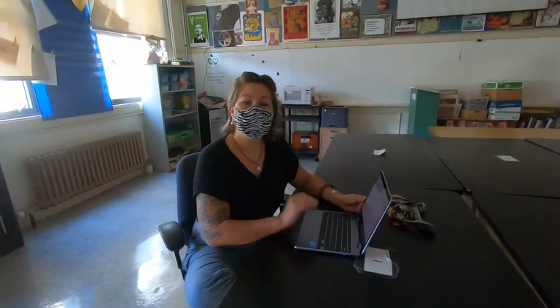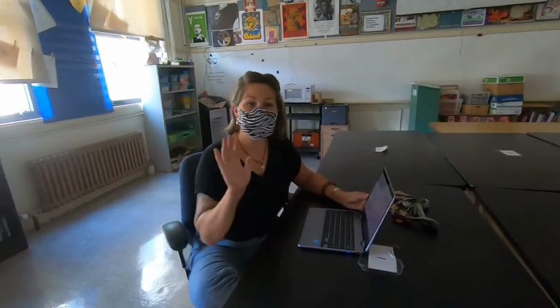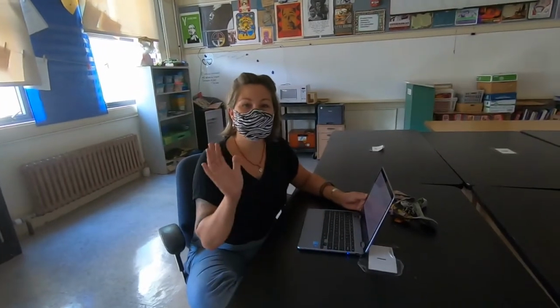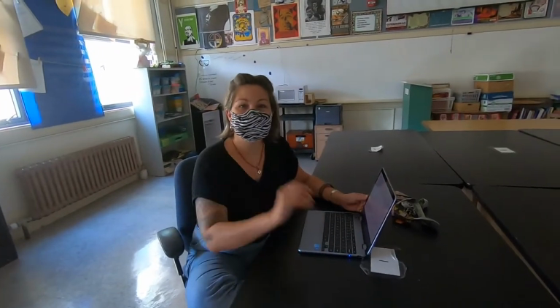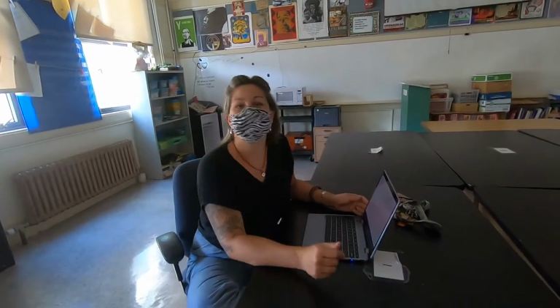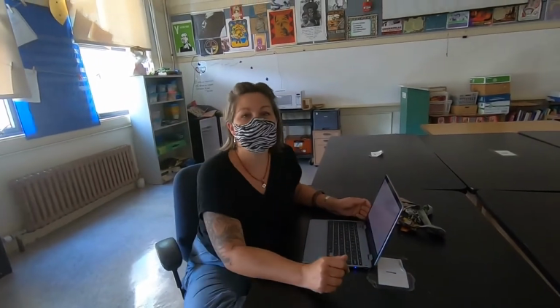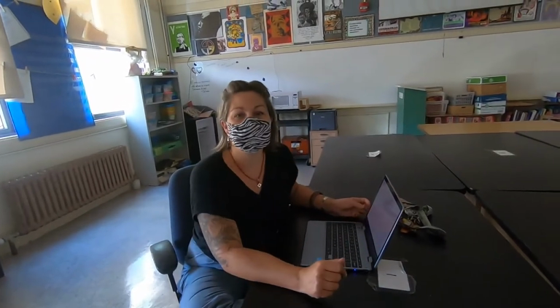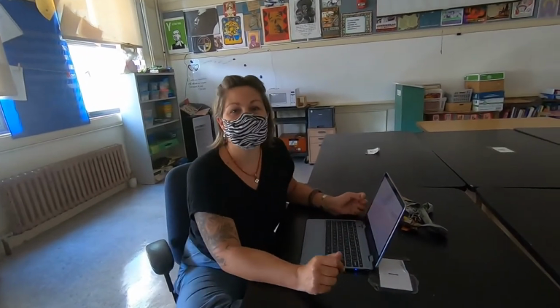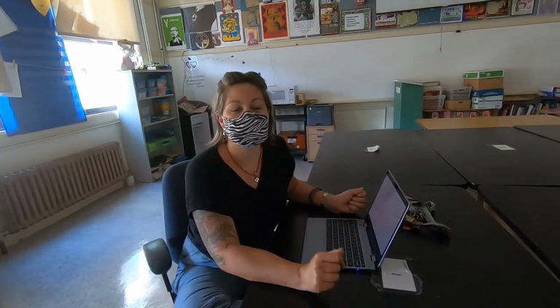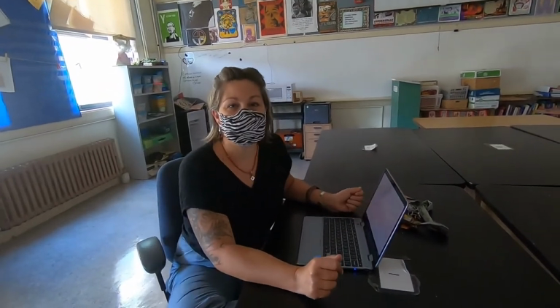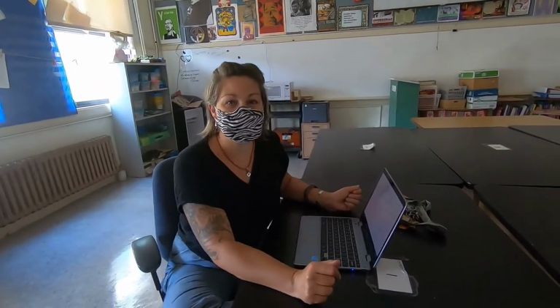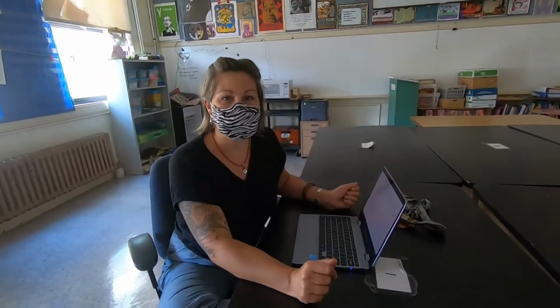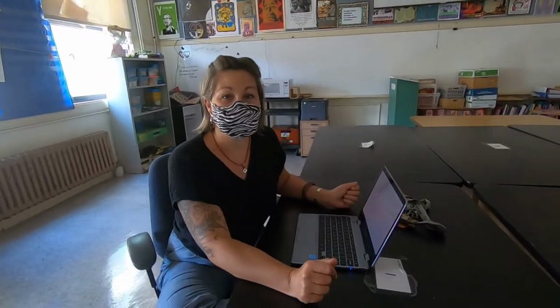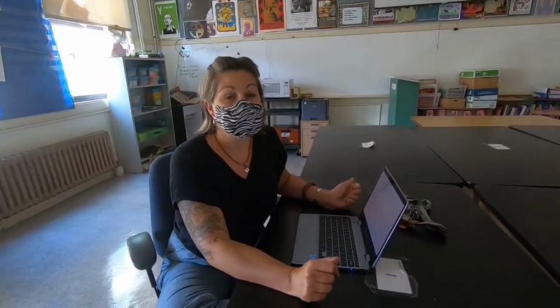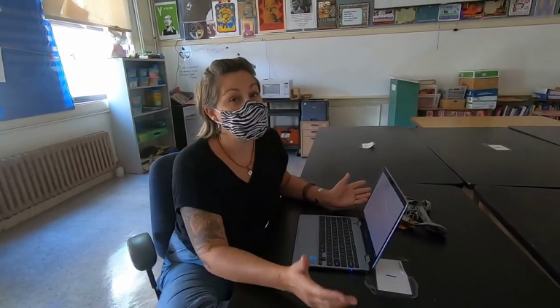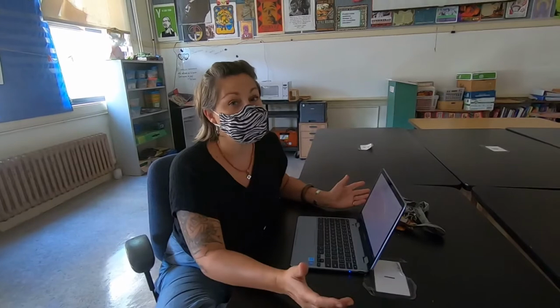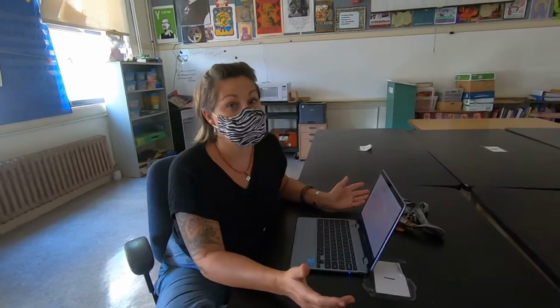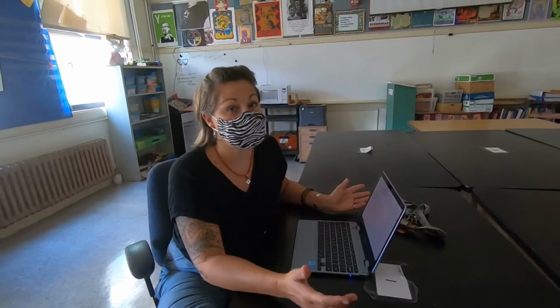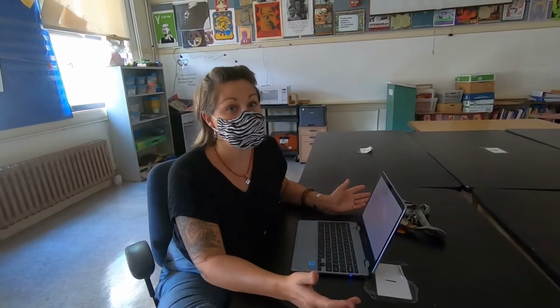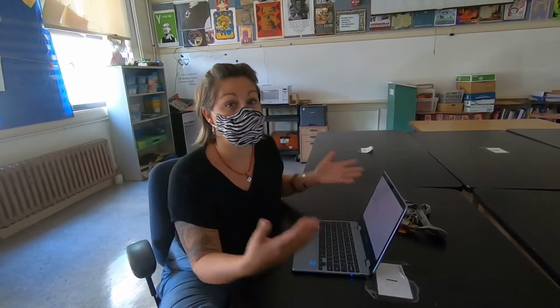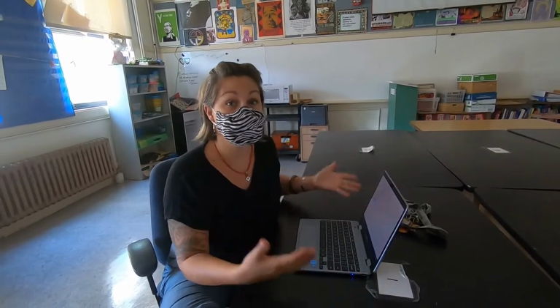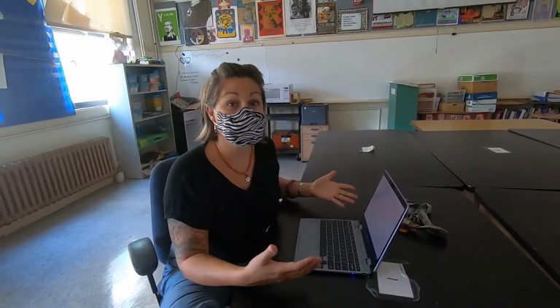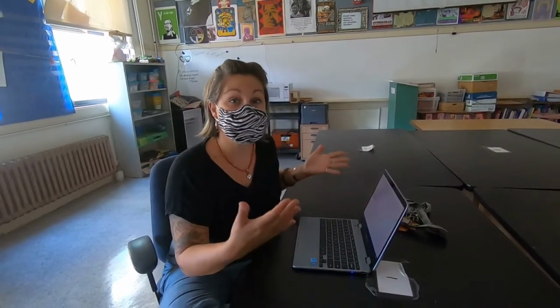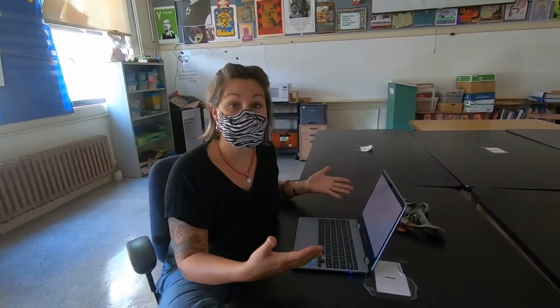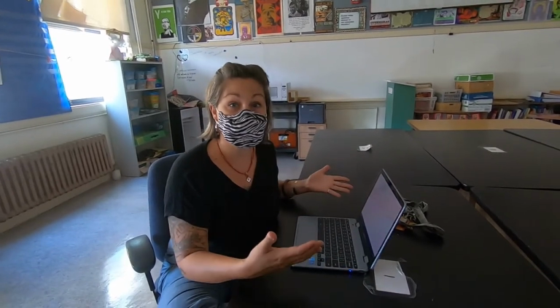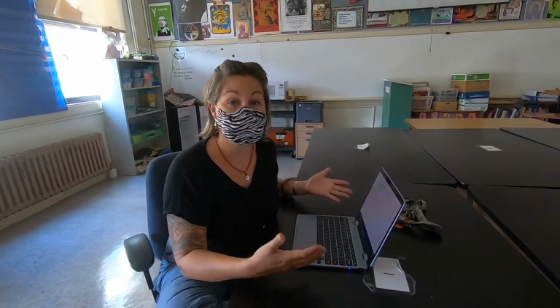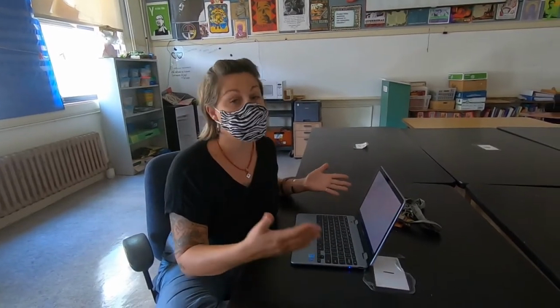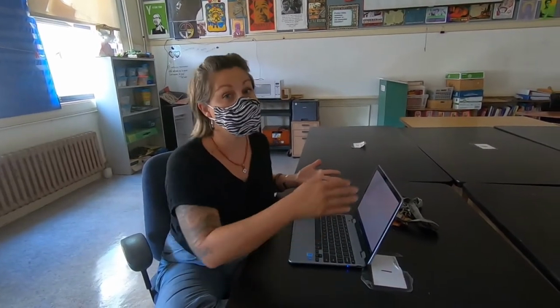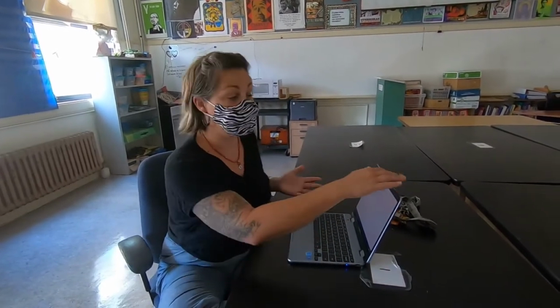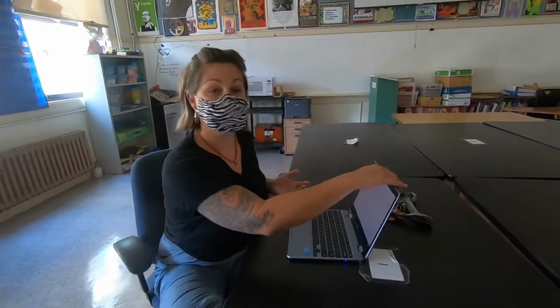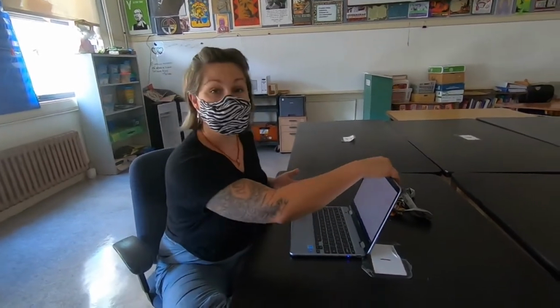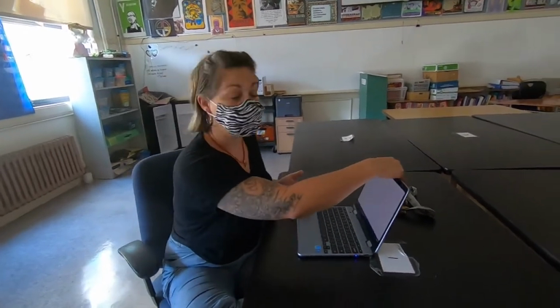Hi everyone! Welcome to a new James Lick Middle School school year. I hope you're as excited as I am about our new computers. Every one of you is going to get one.